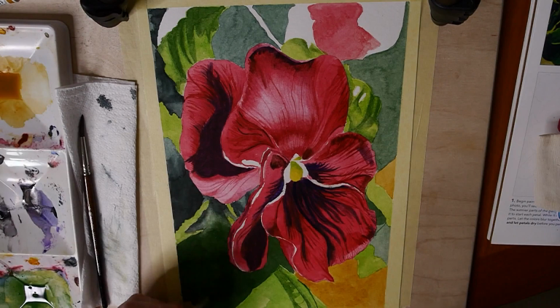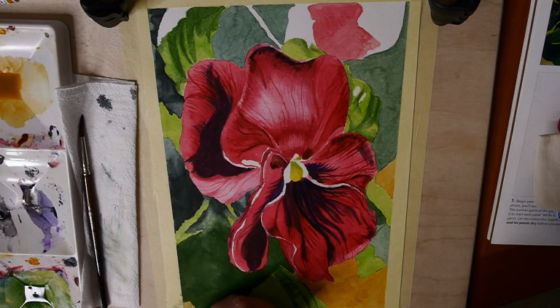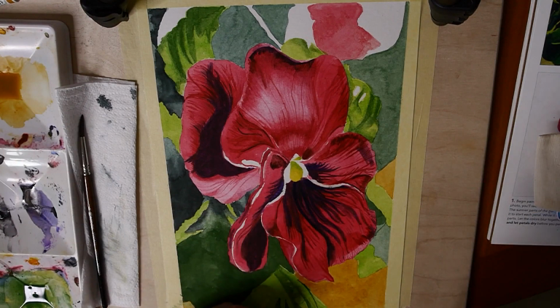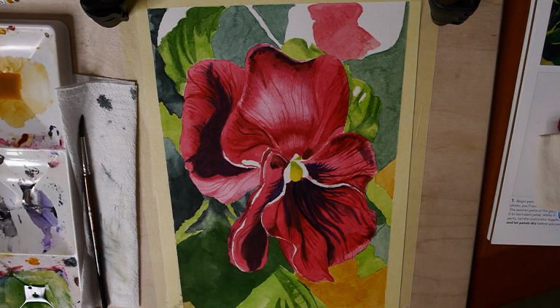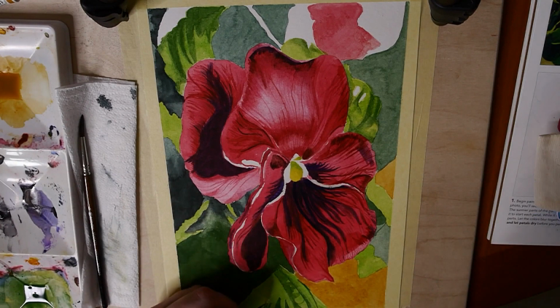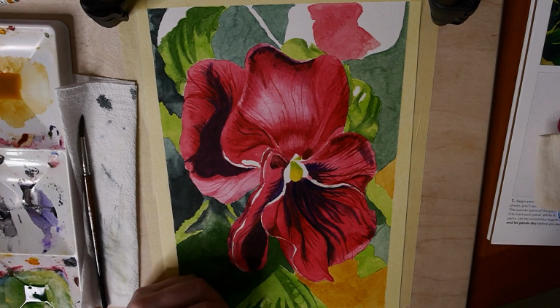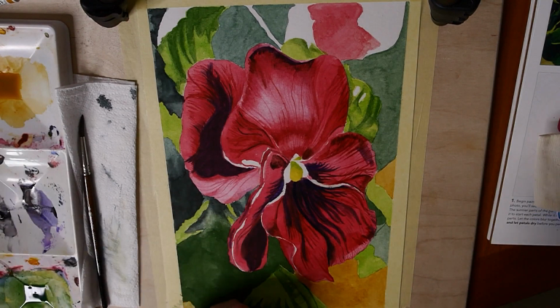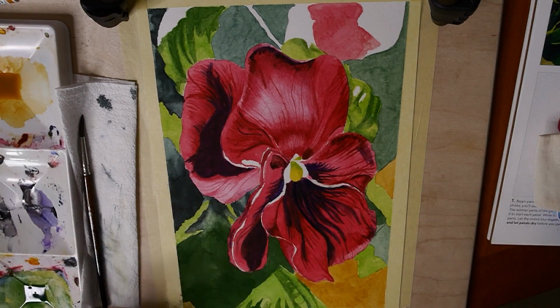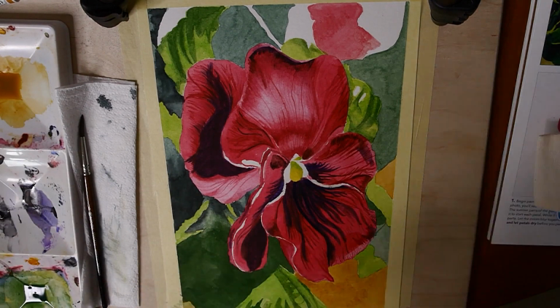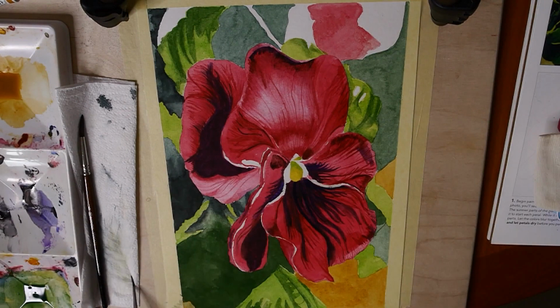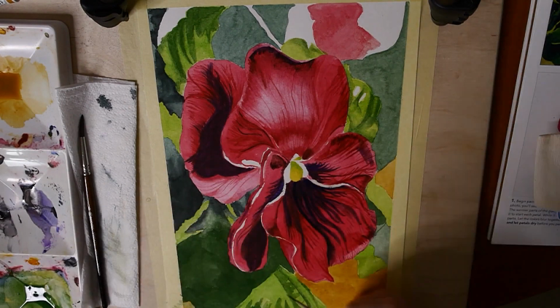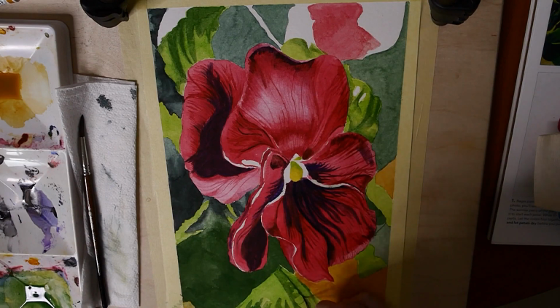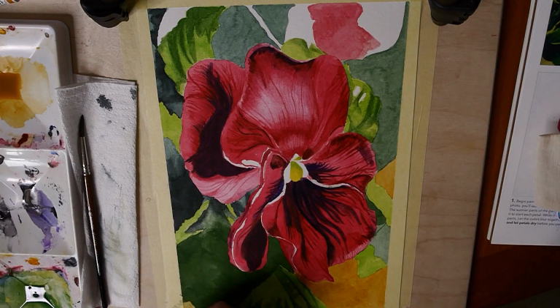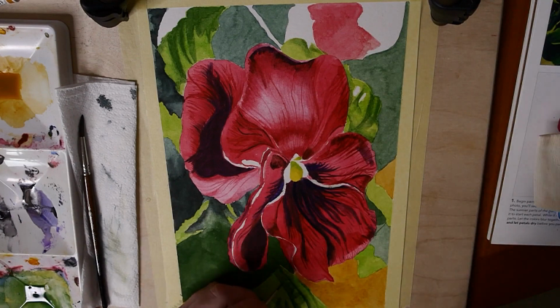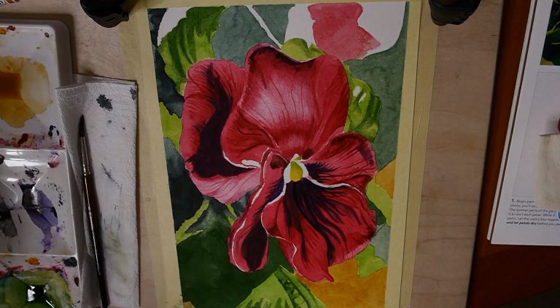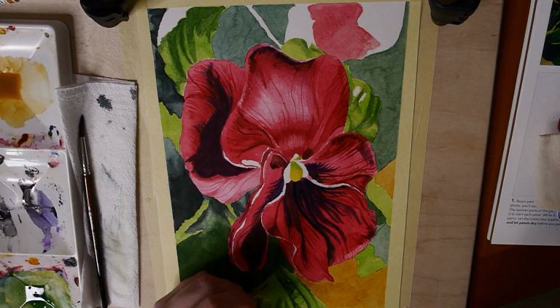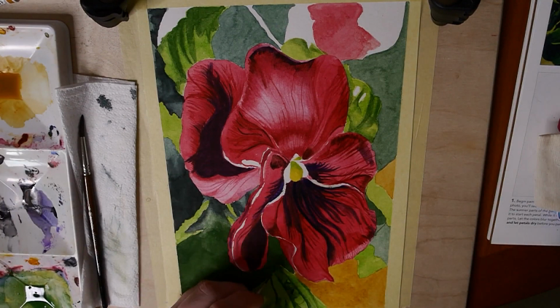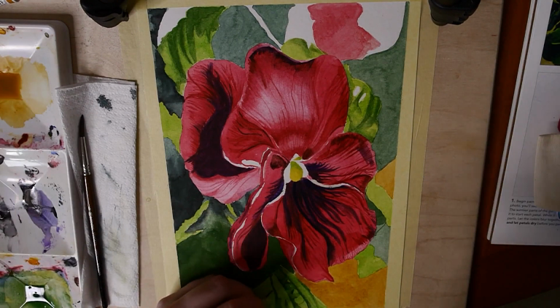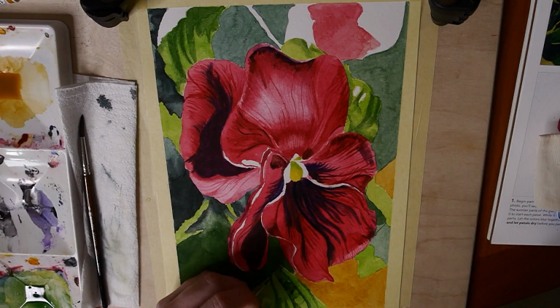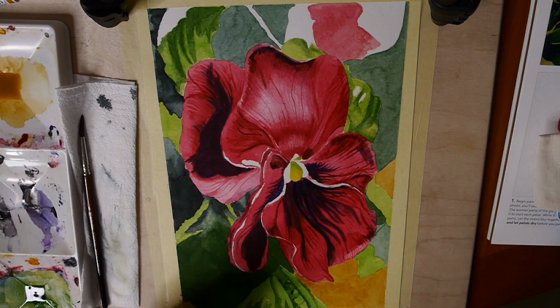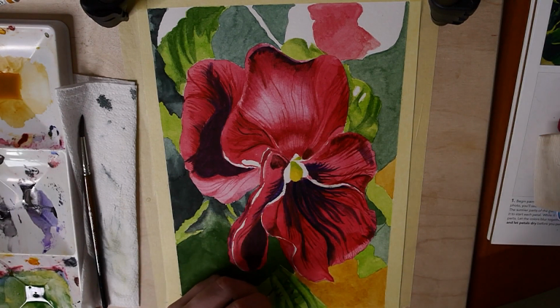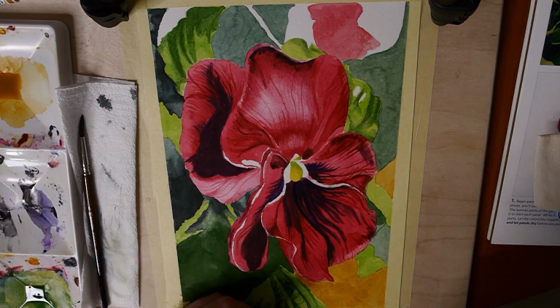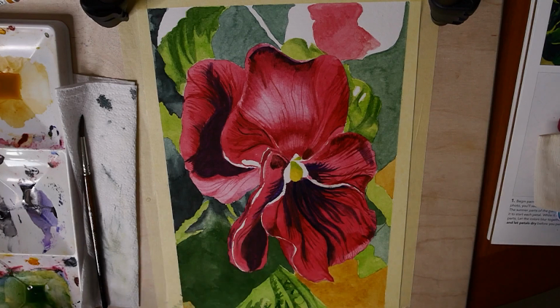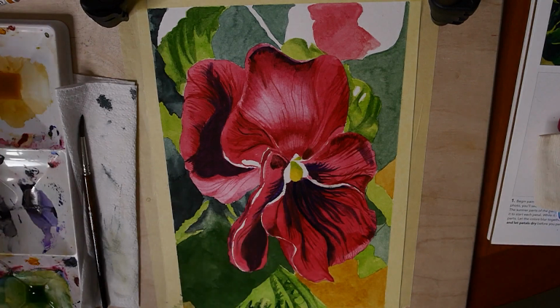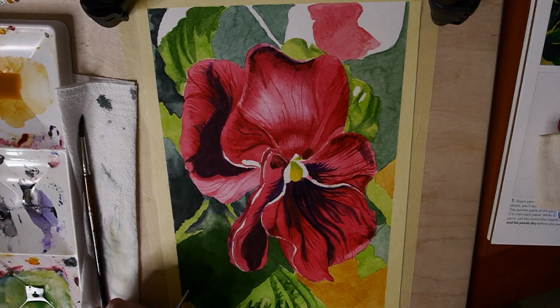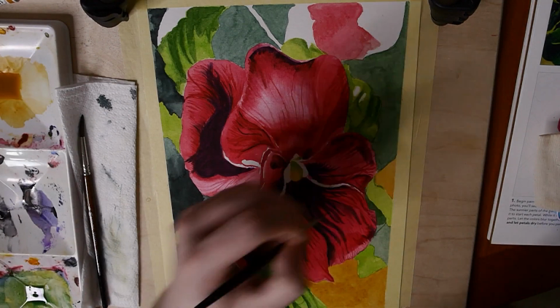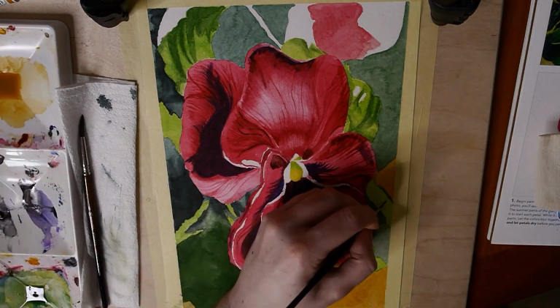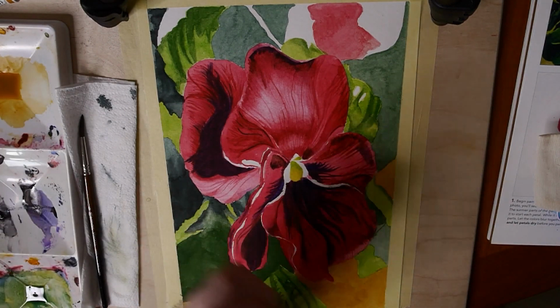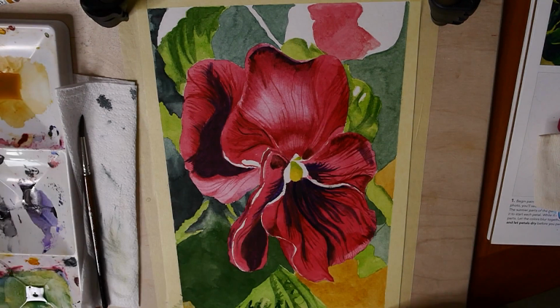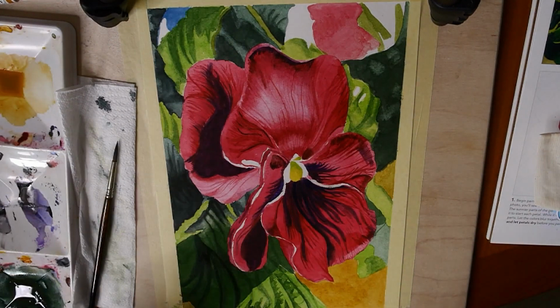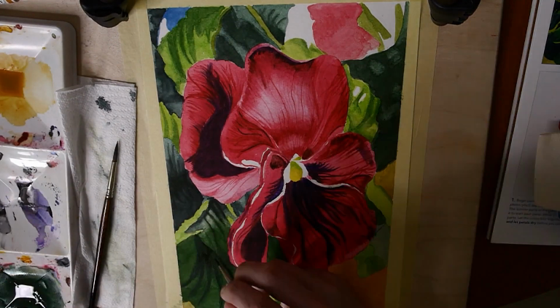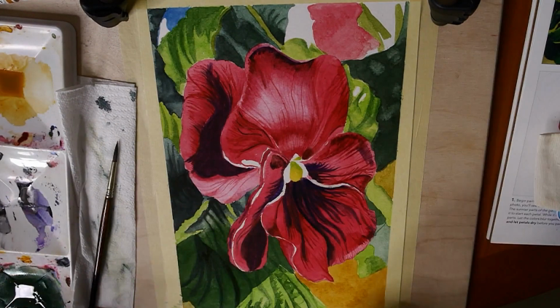Taking your time with this book is also going to be really helpful. If you rush it, you're going to potentially spoil the painting and feel discouraged. Taking your time means that you'll find the process much more enjoyable and you'll get more satisfying results.